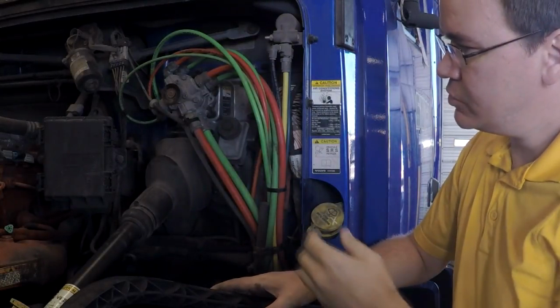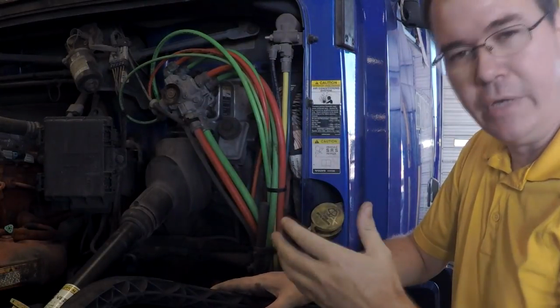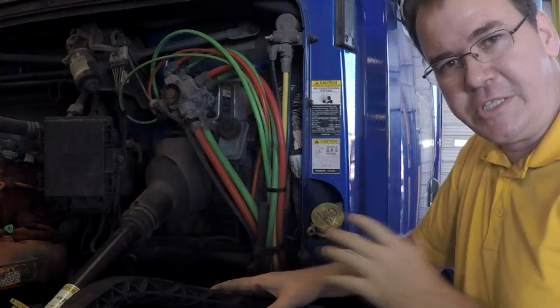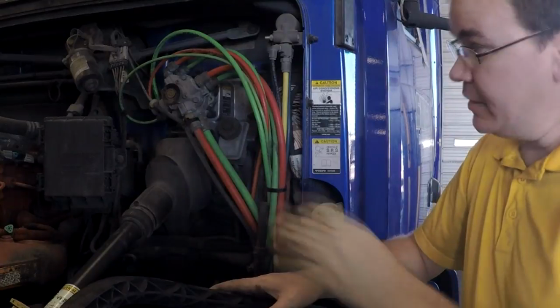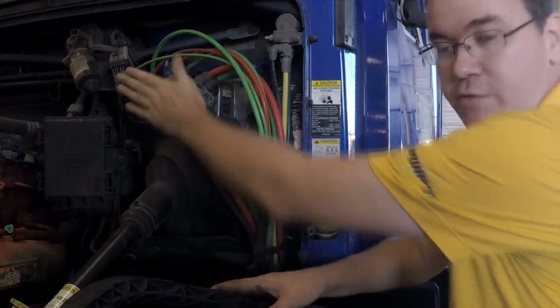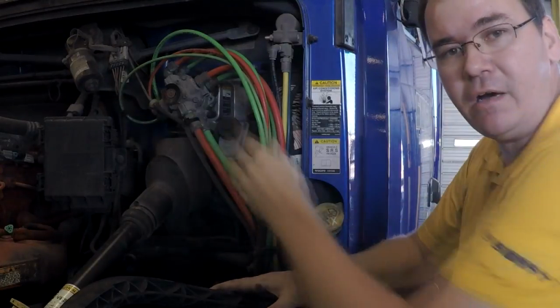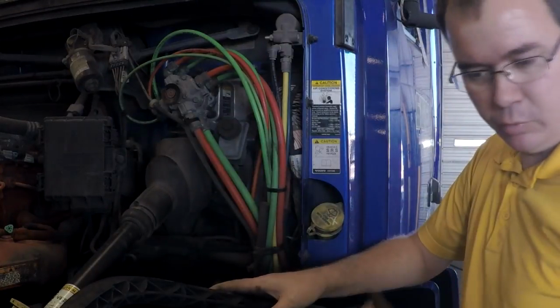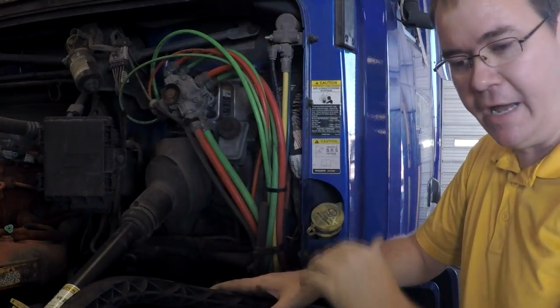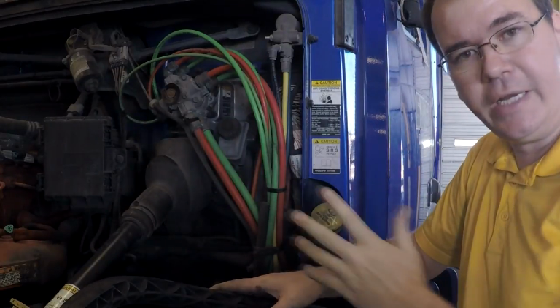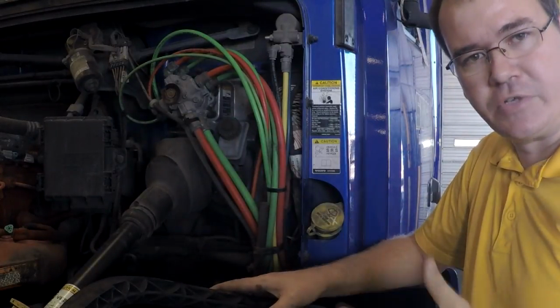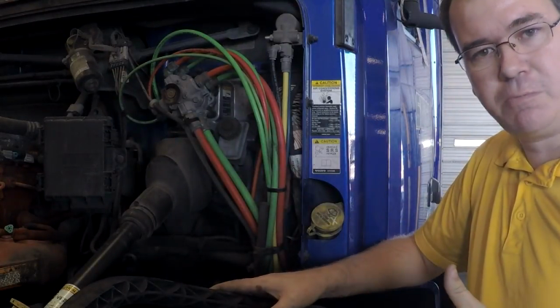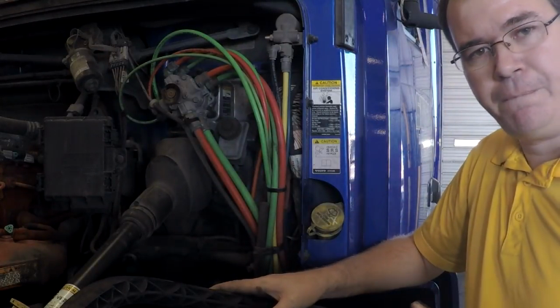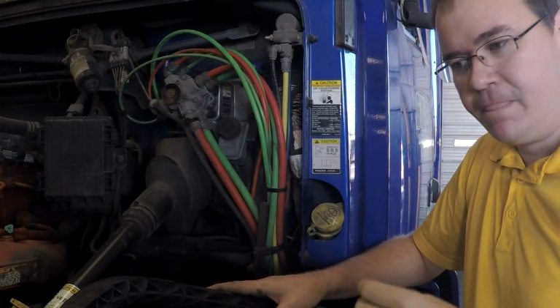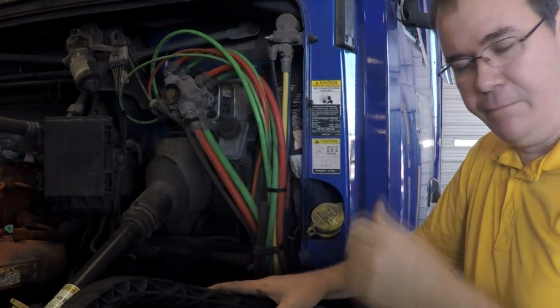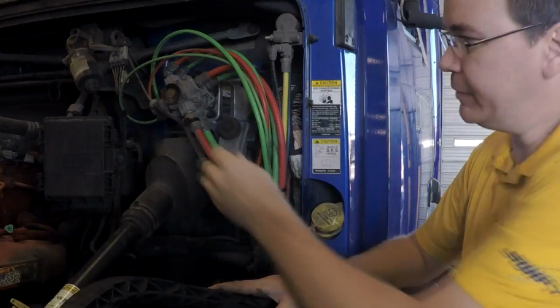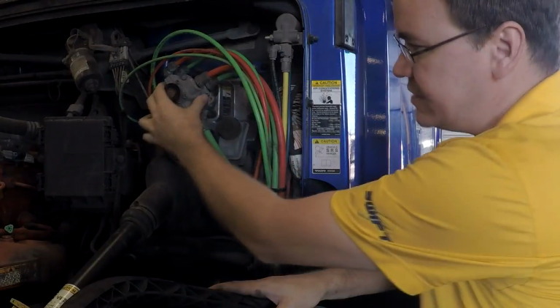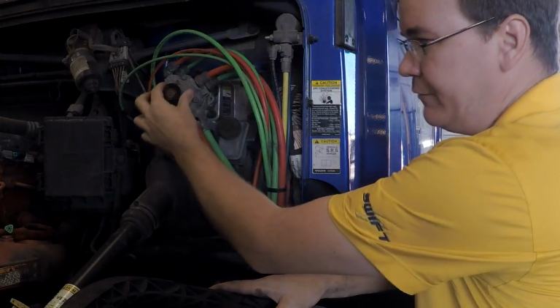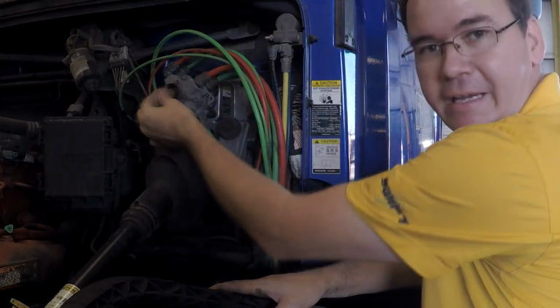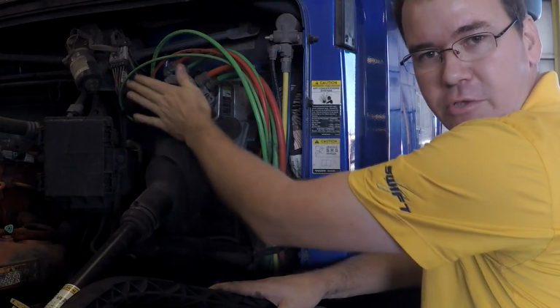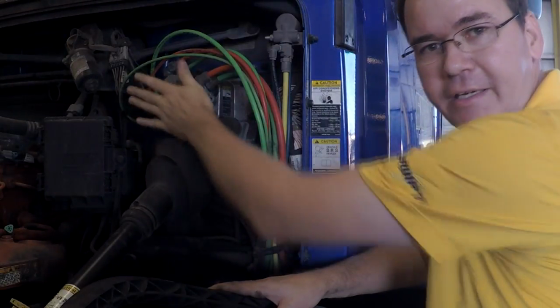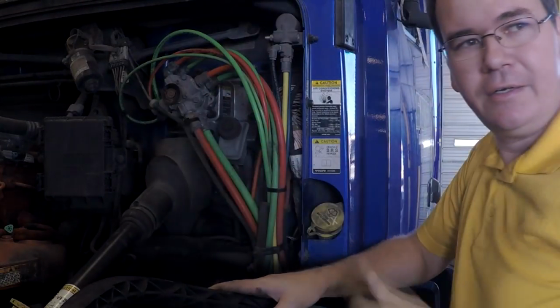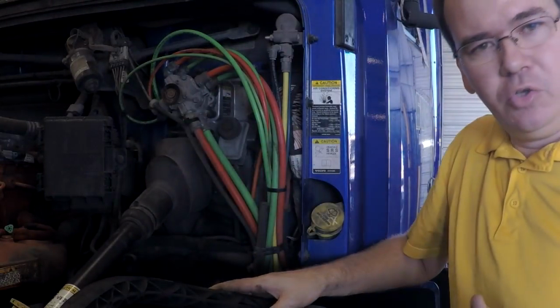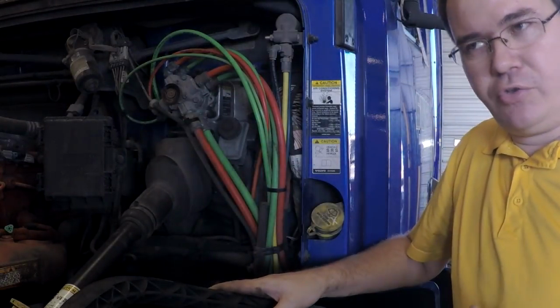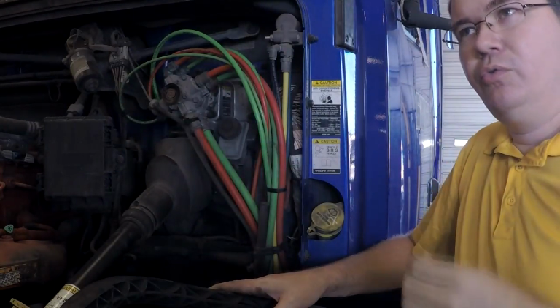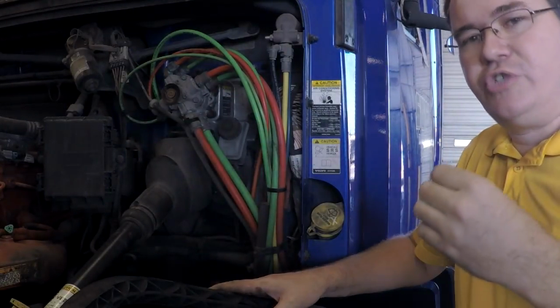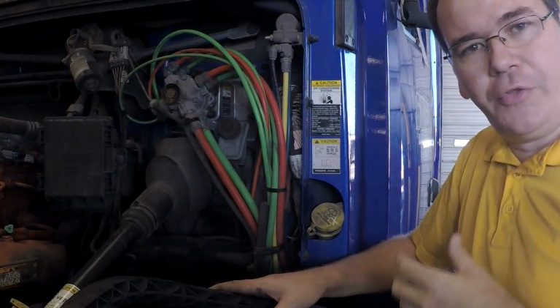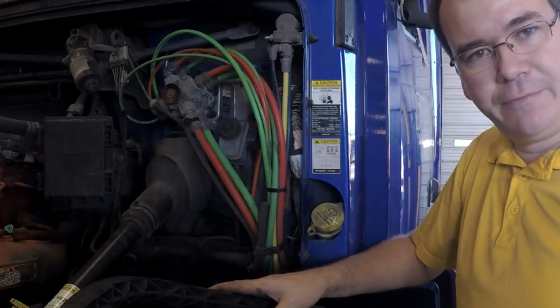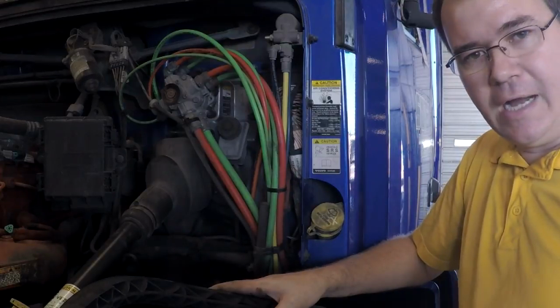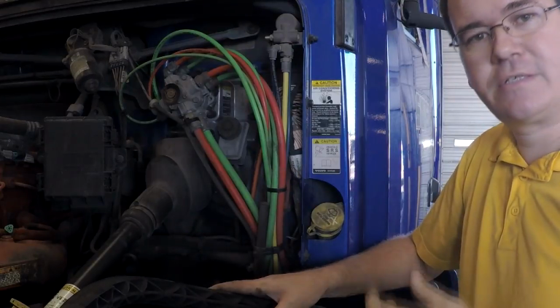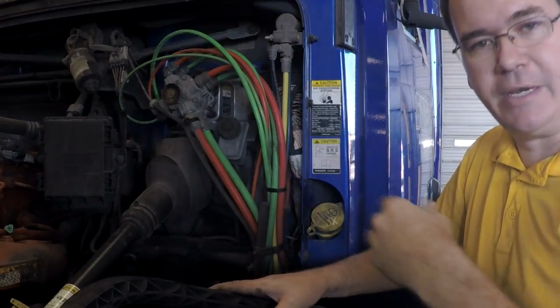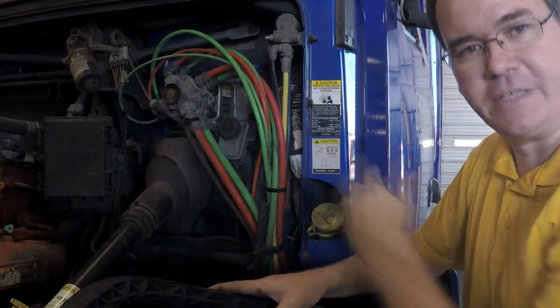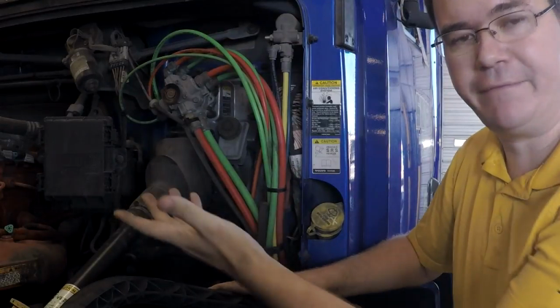In order to check that, it doesn't matter if it's a foot valve, a relay valve, or anything that has an exhaust port — before you replace the valve that's making the physical leak, you want to check all the delivery lines to make sure something's not back feeding.